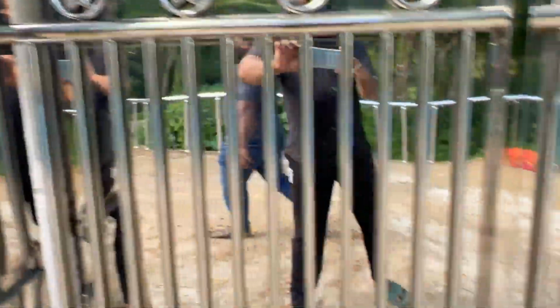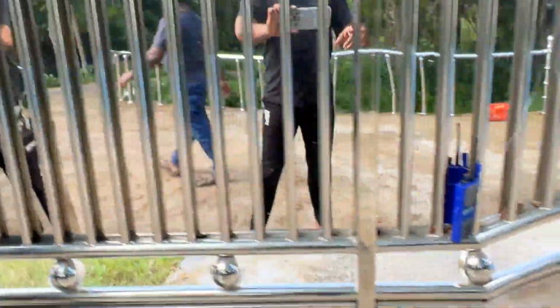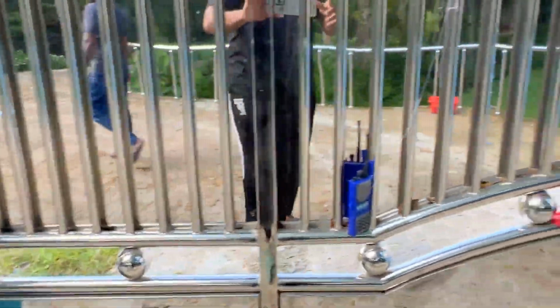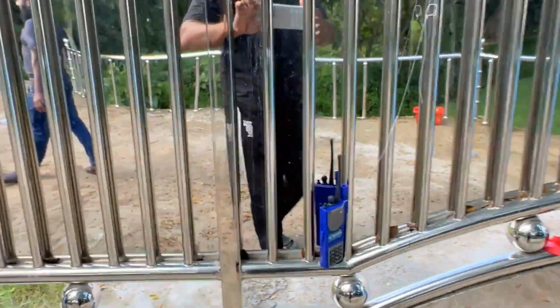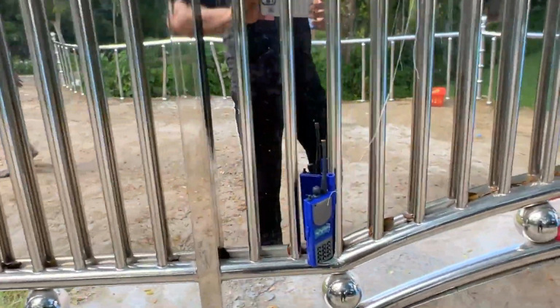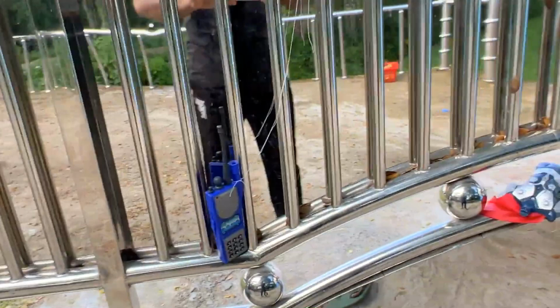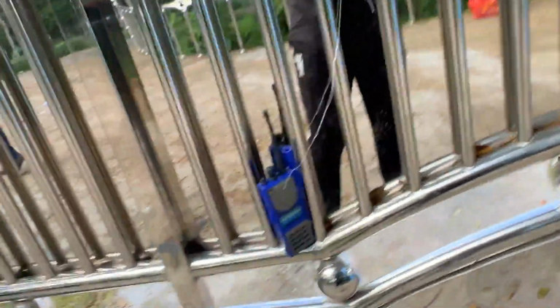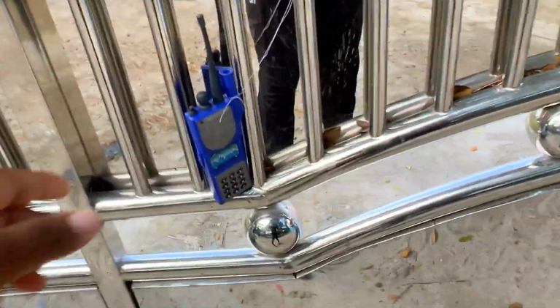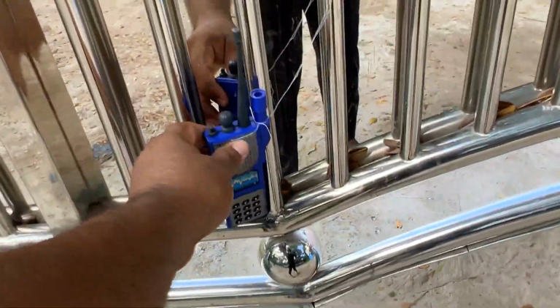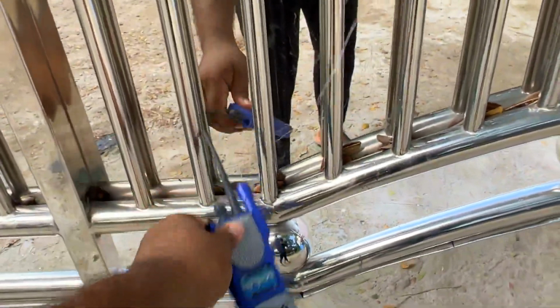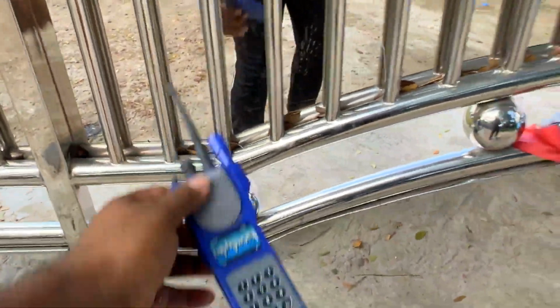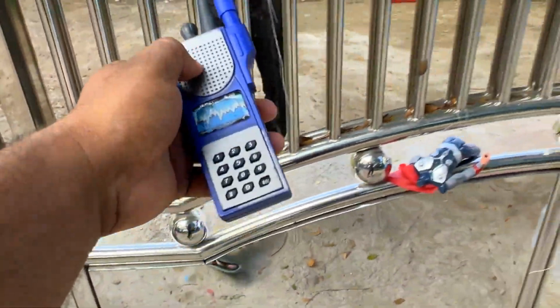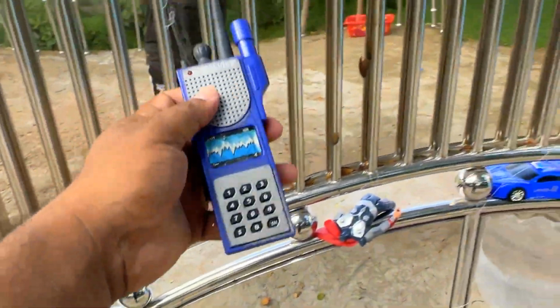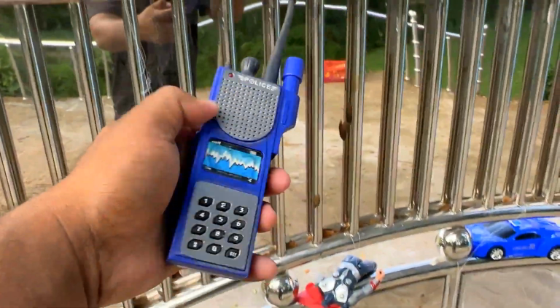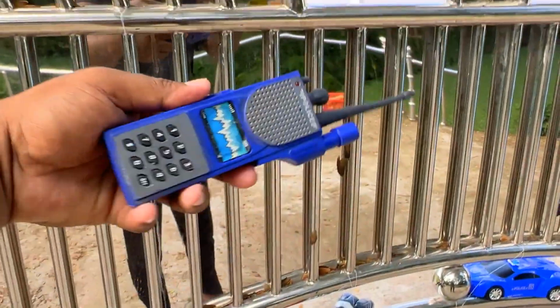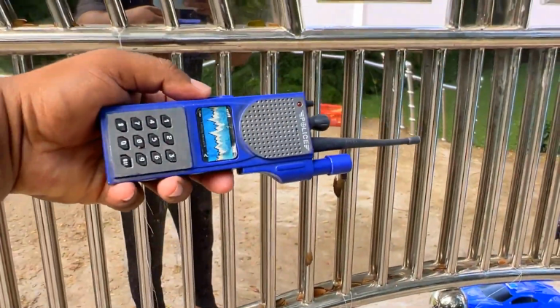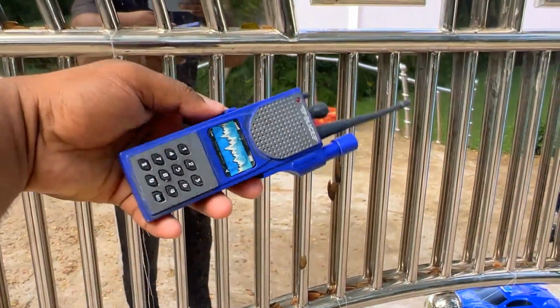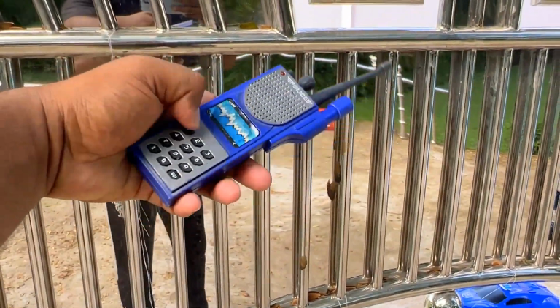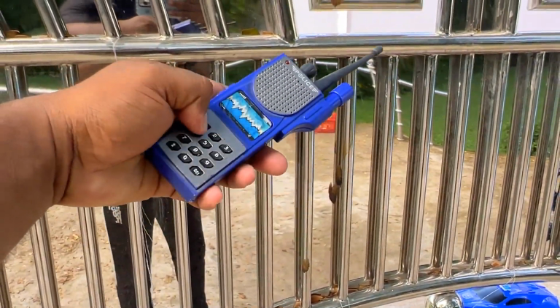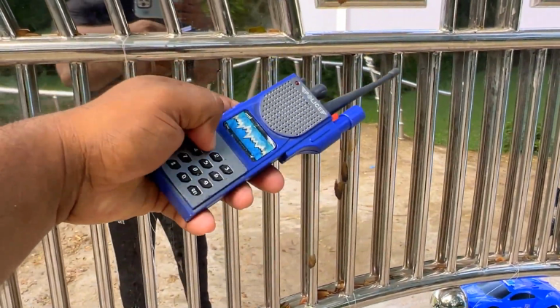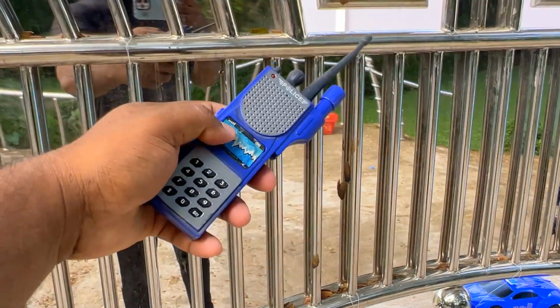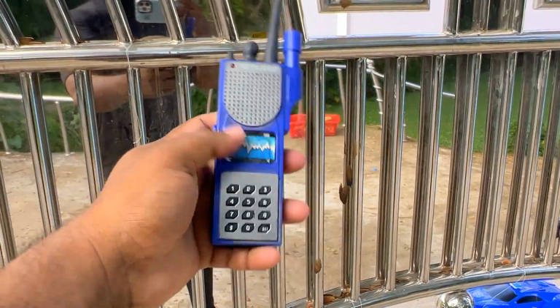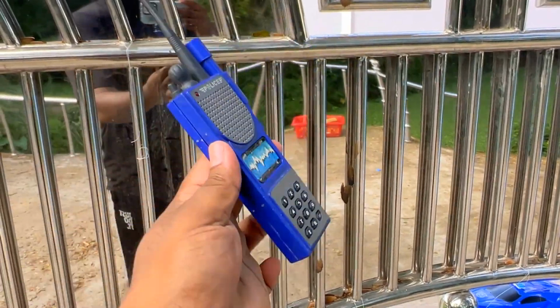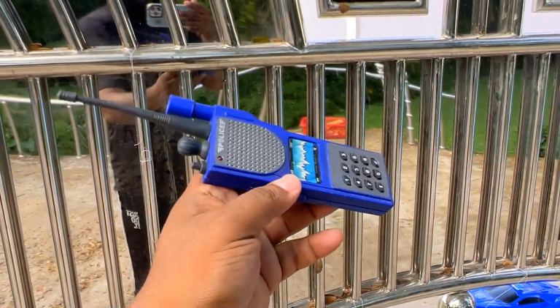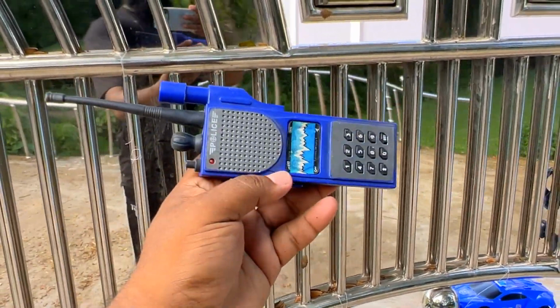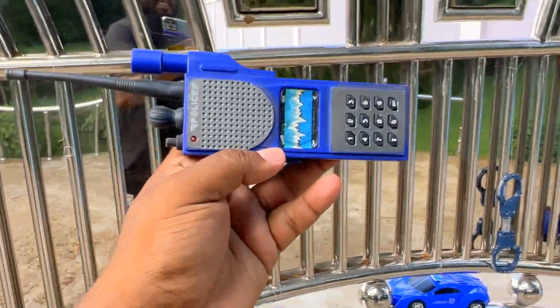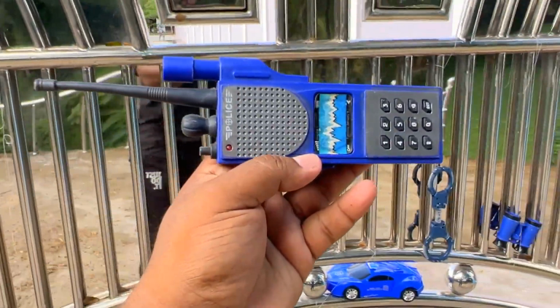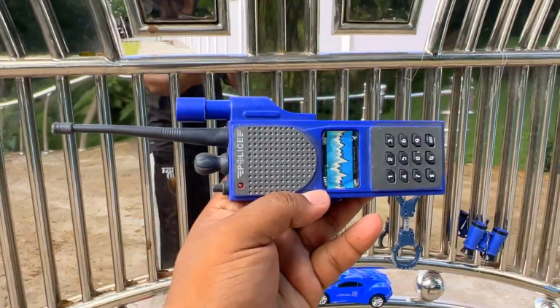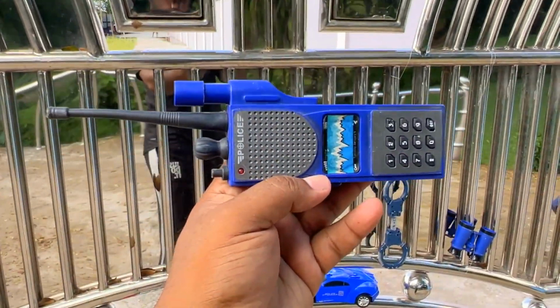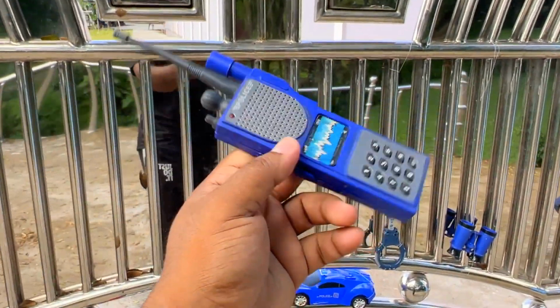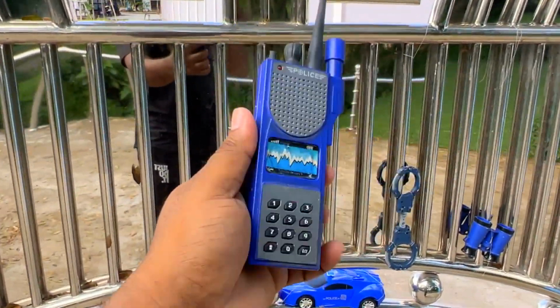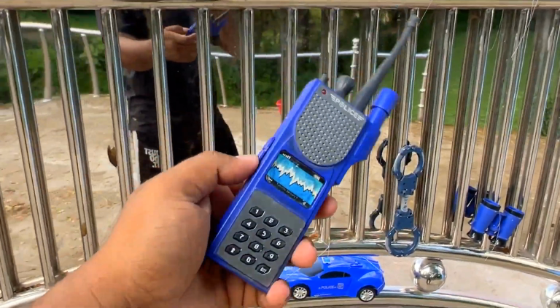So, first of all, guys, this is a police toy walkie-talkie. This is a police toy walkie-talkie.